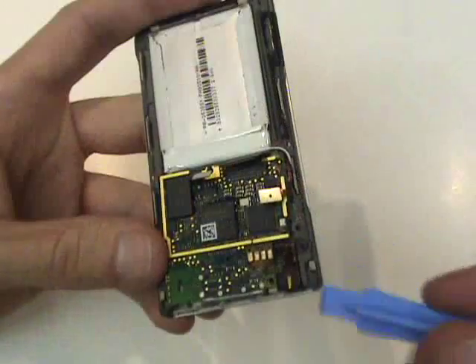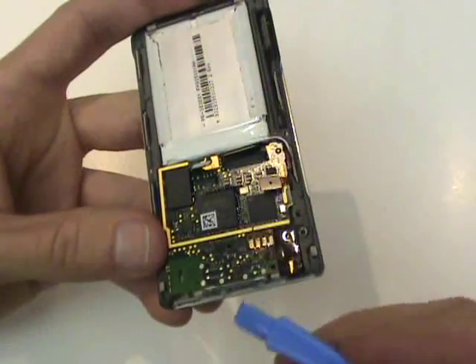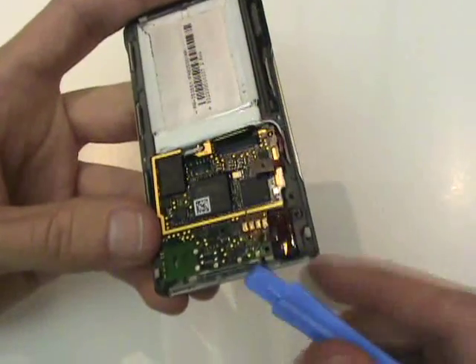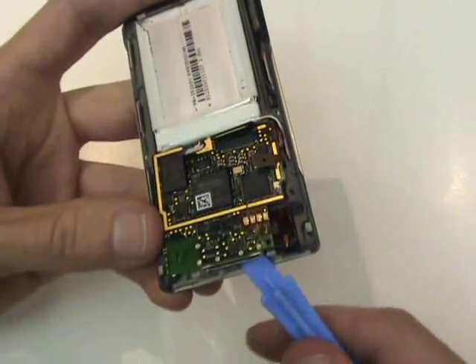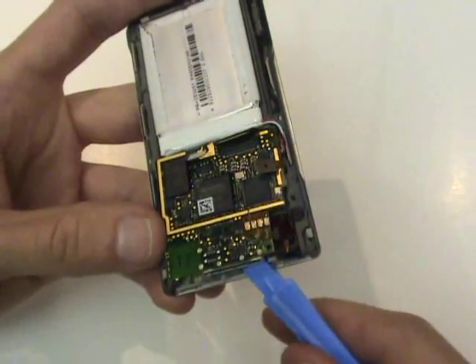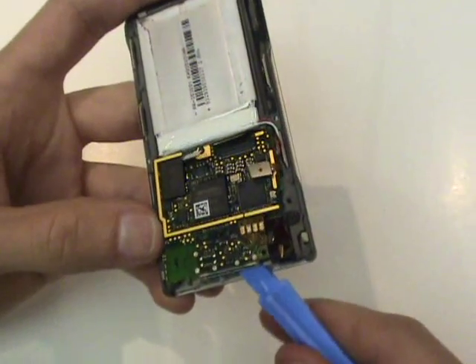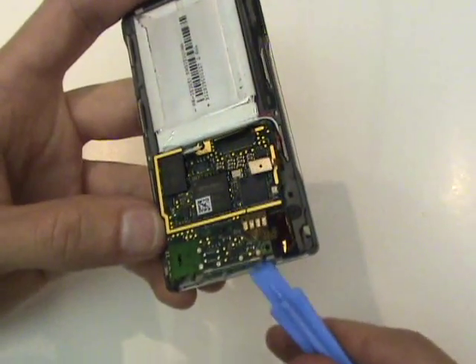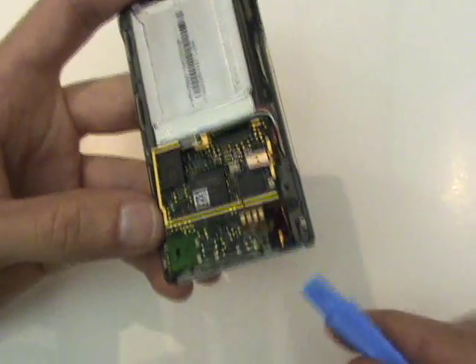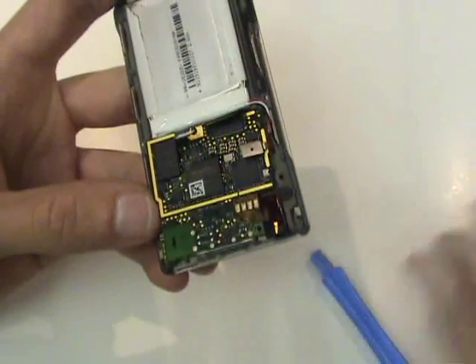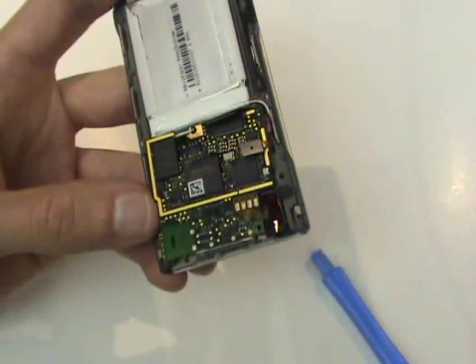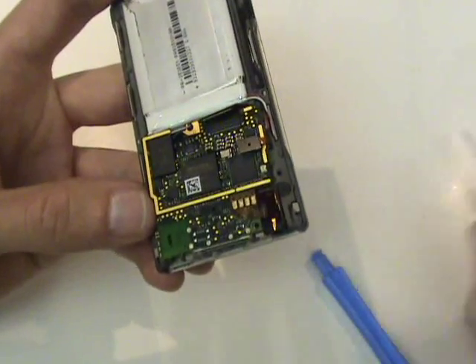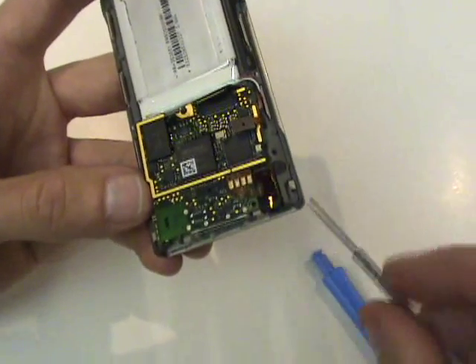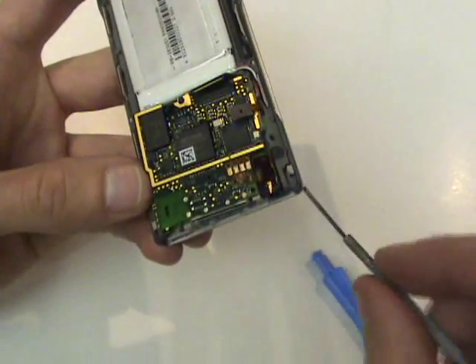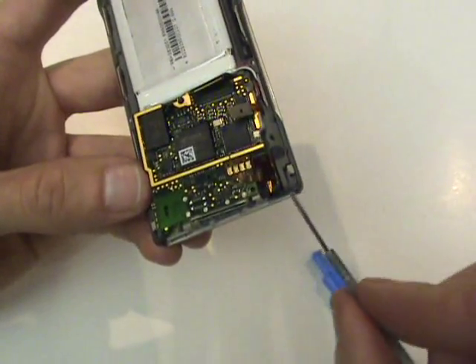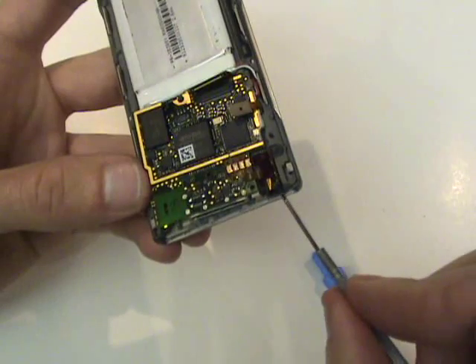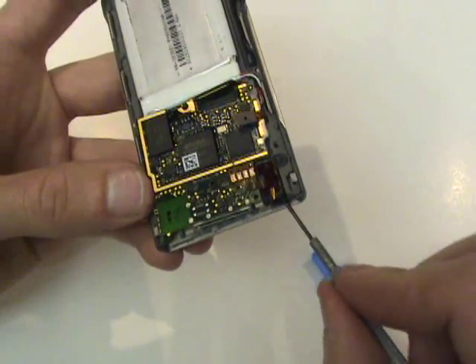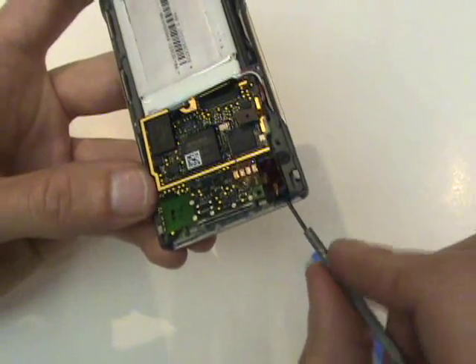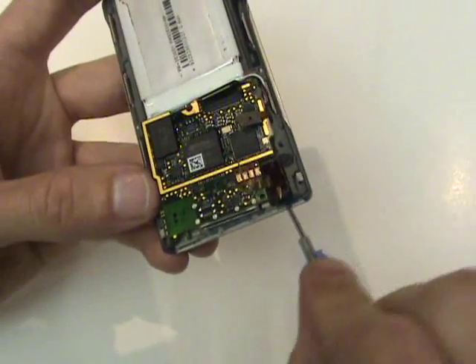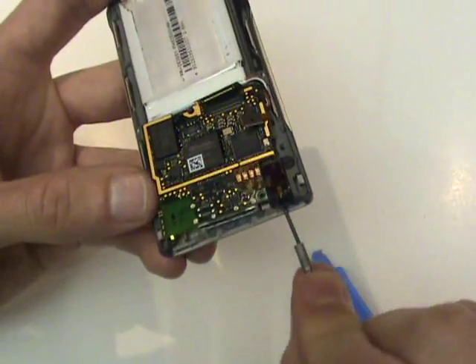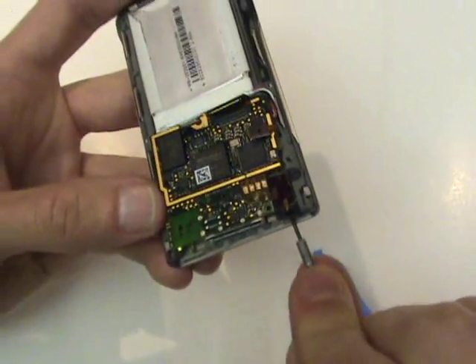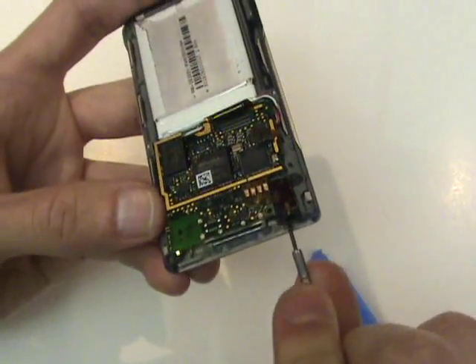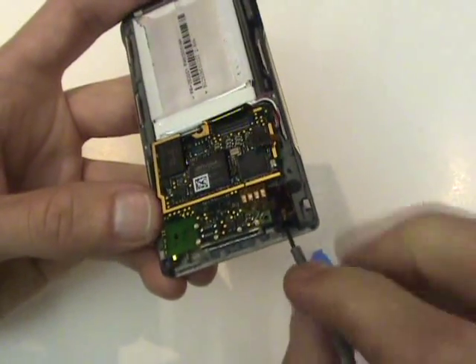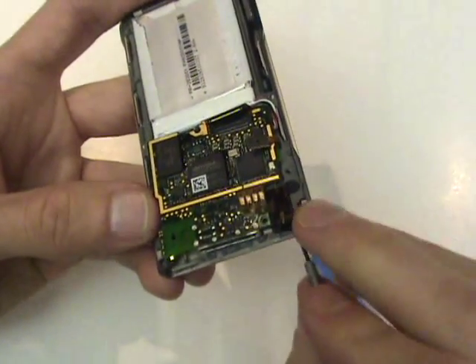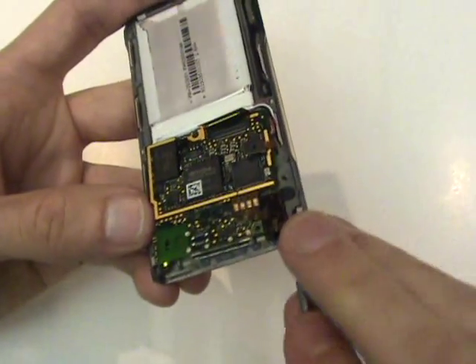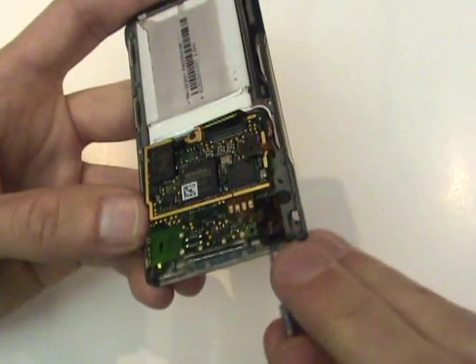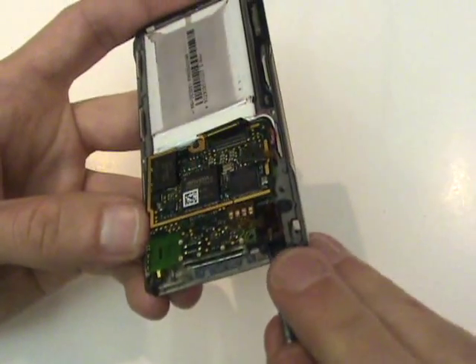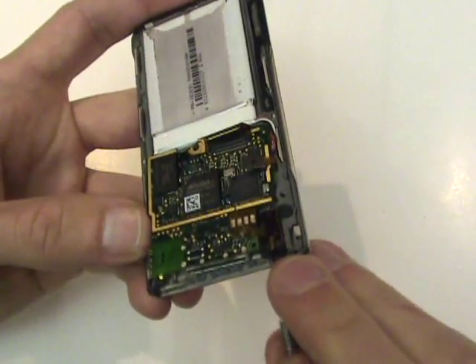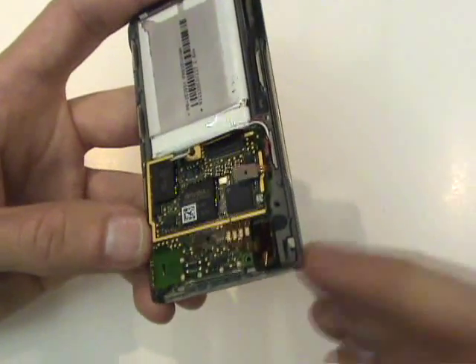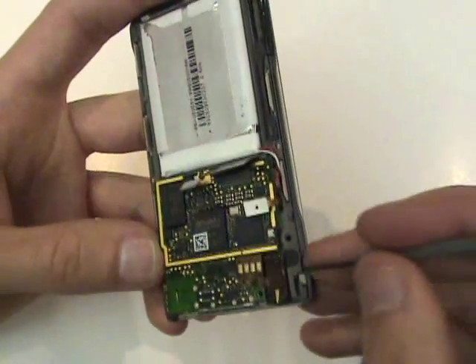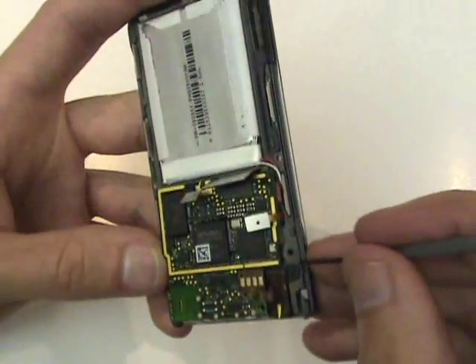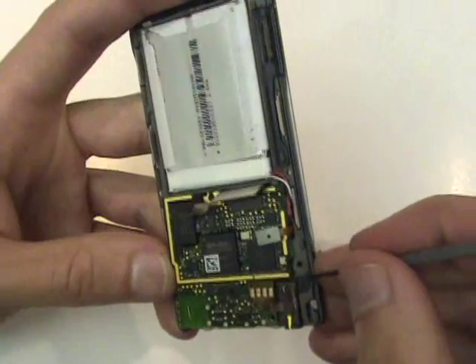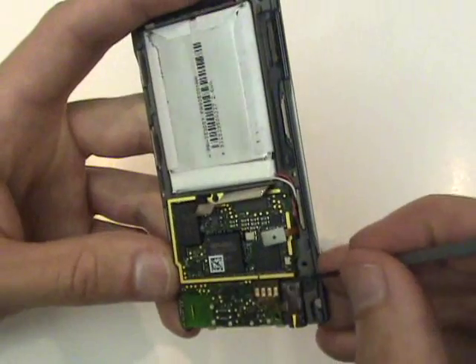Before we can remove the board, we'll have to pry up the headphone jack. We'll do this using our small flat head screwdriver, being careful not to tear the cable.